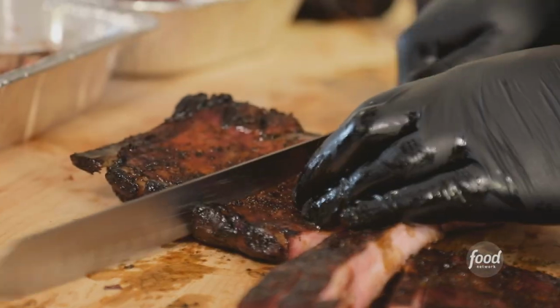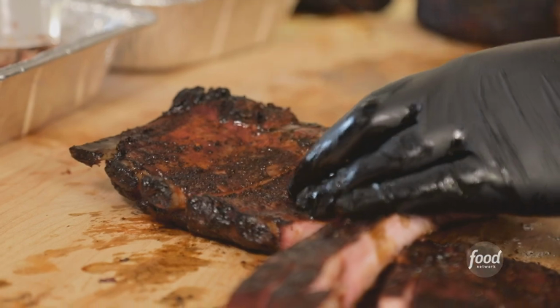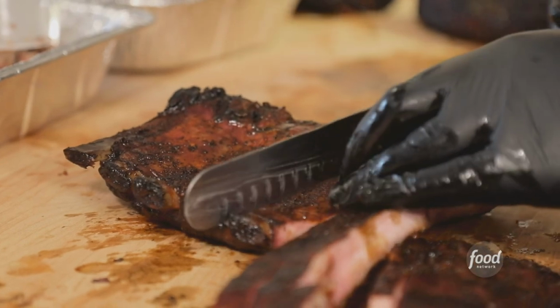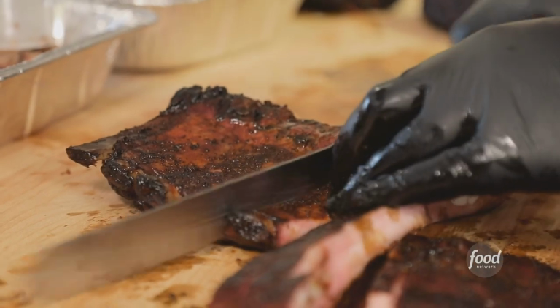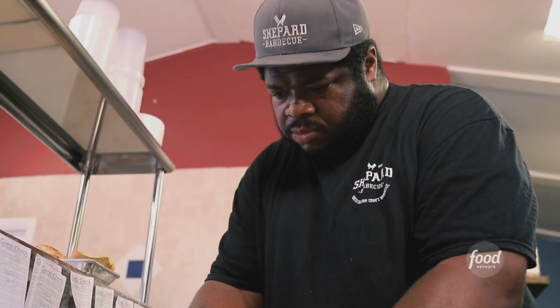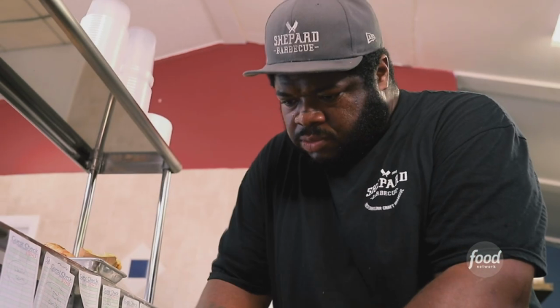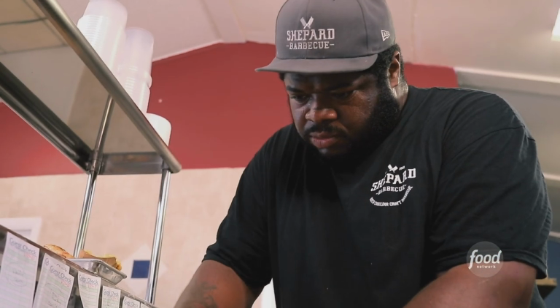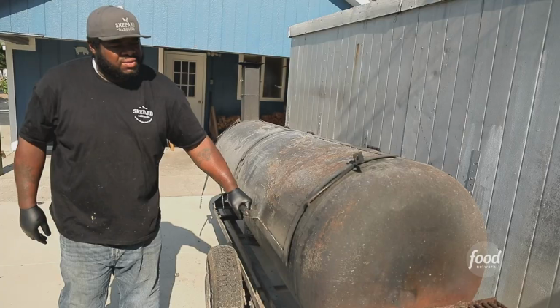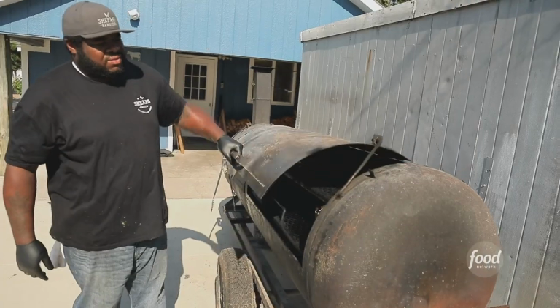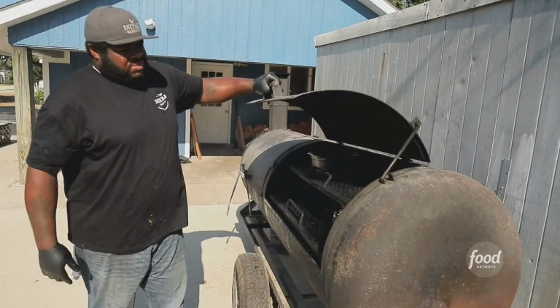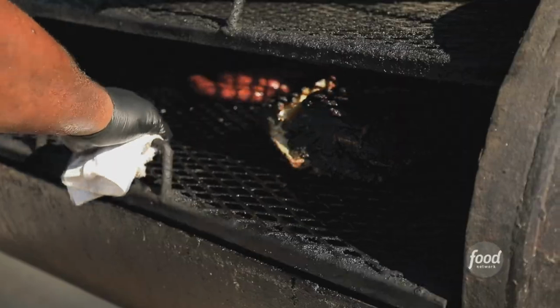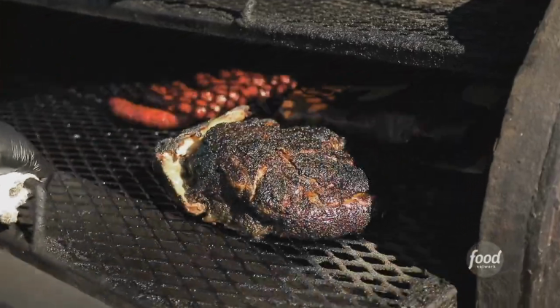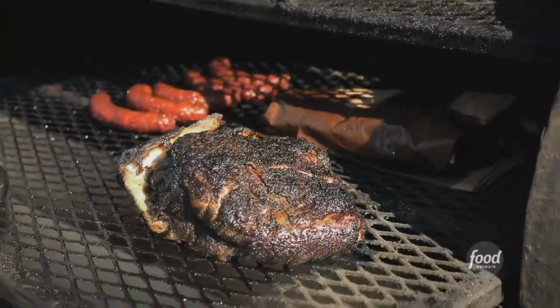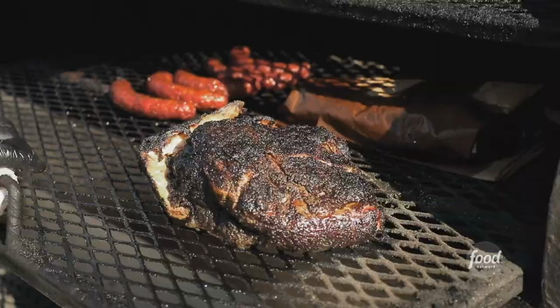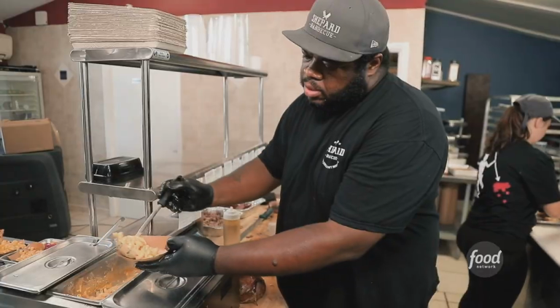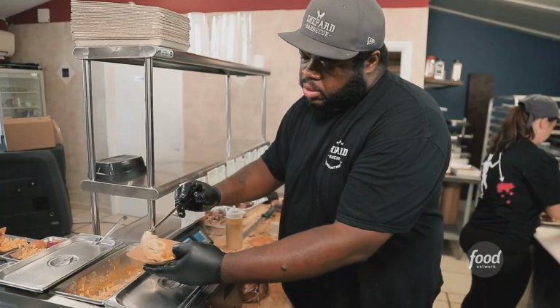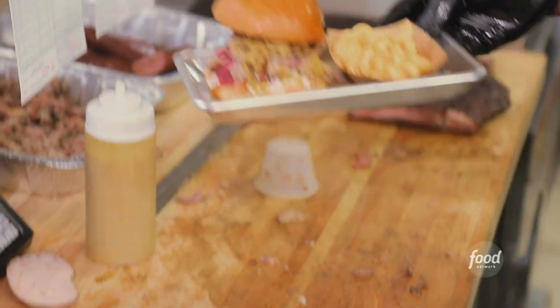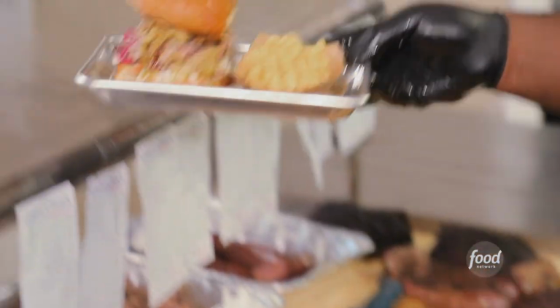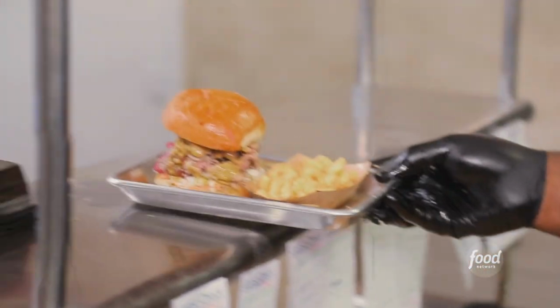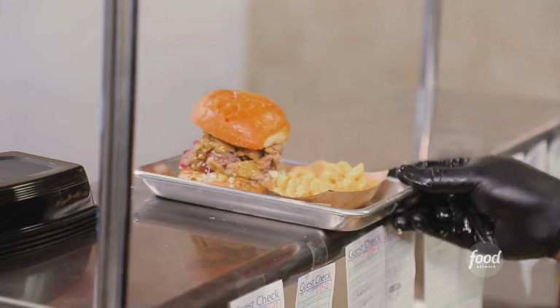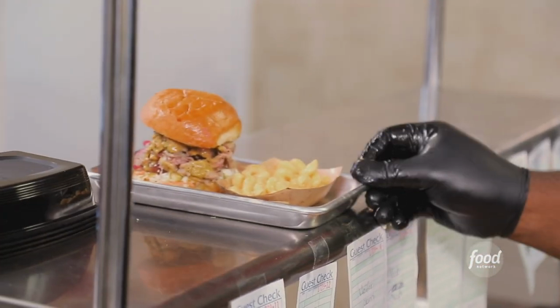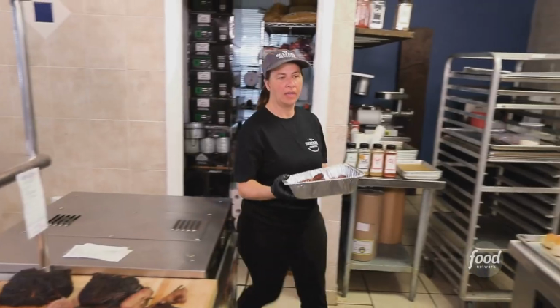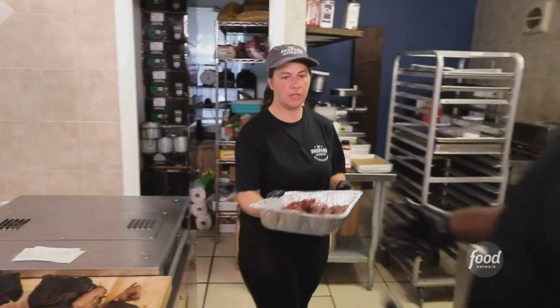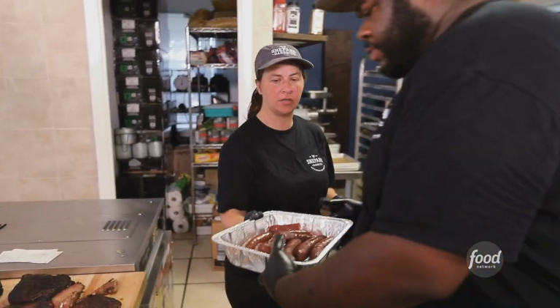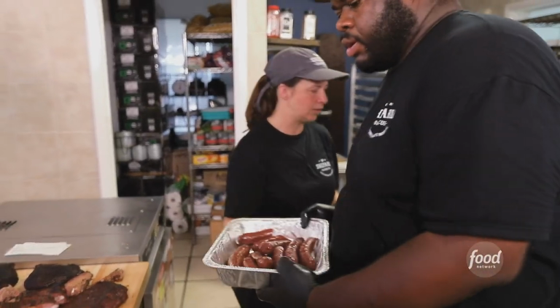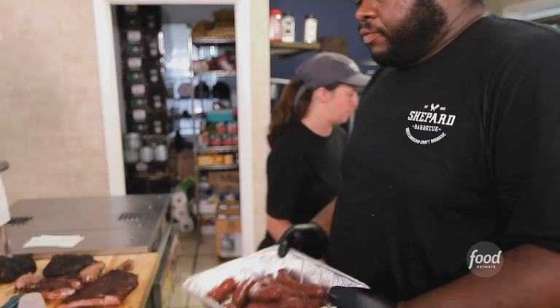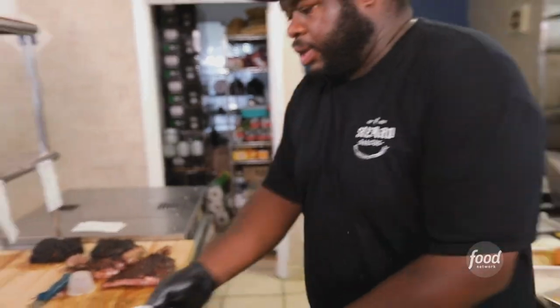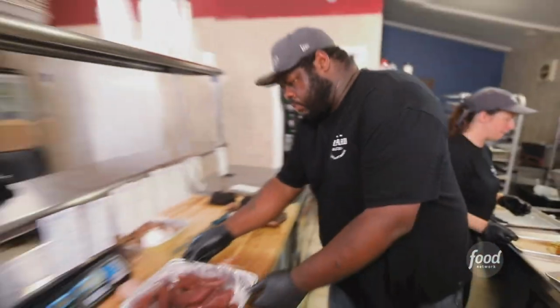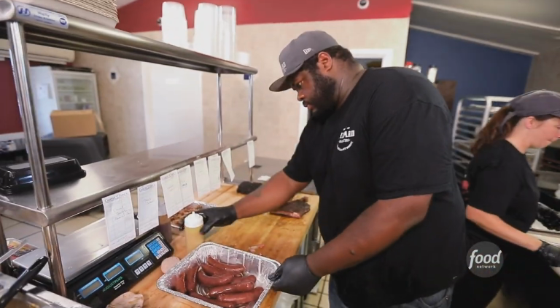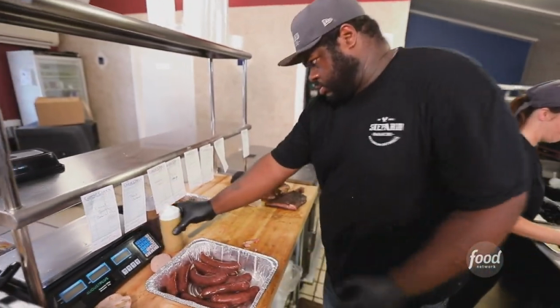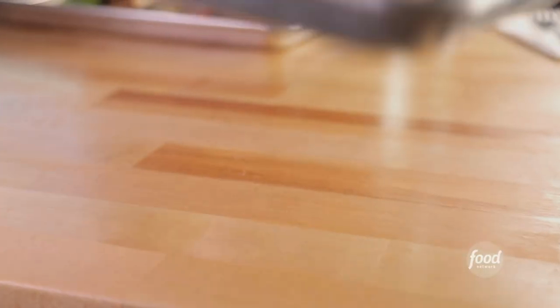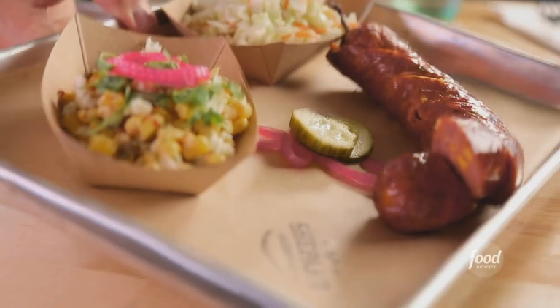It all started when Chef Brandon Shepherd was just a kid, hanging out around the pit at family cookouts. Then after working in kitchens, he and his wife Elizabeth decided to fire things up on their own.